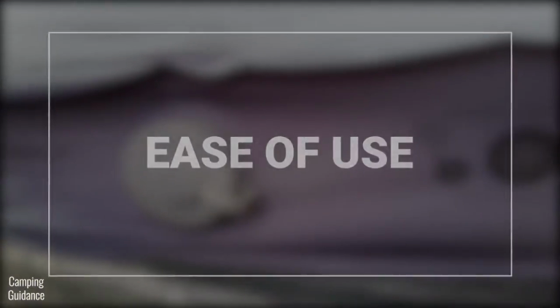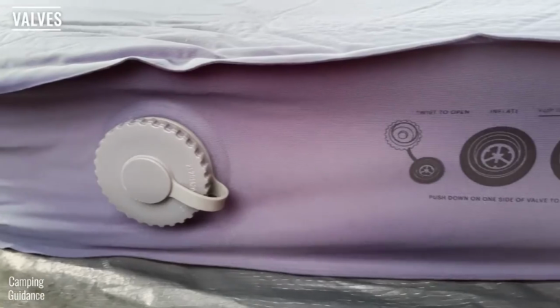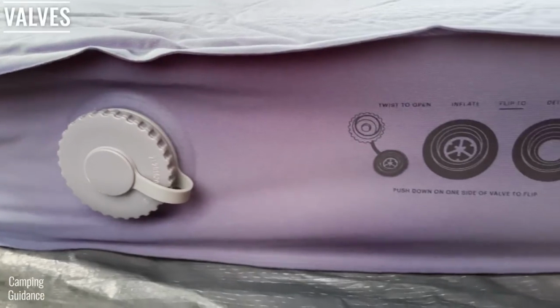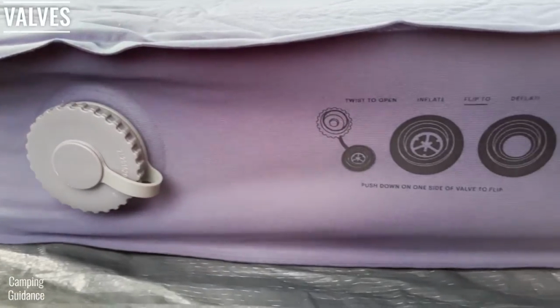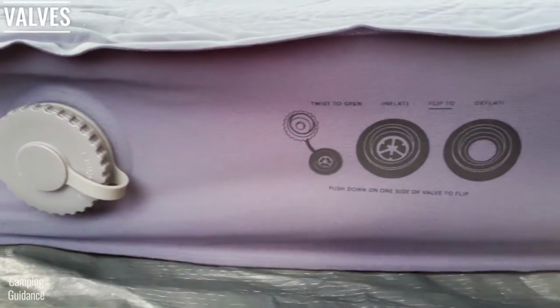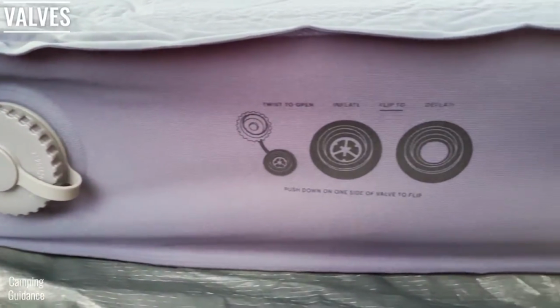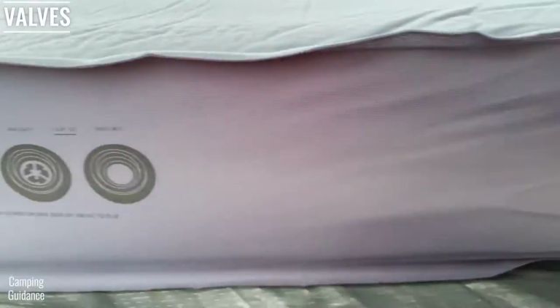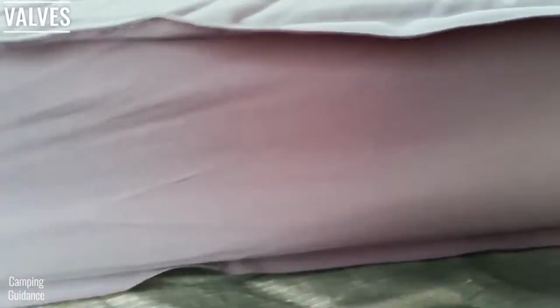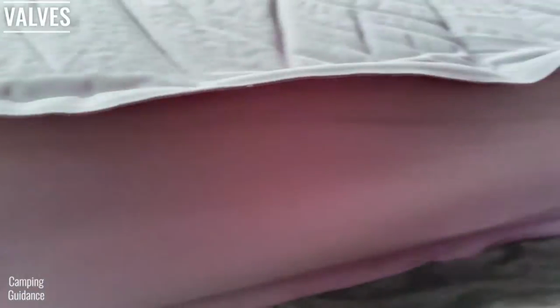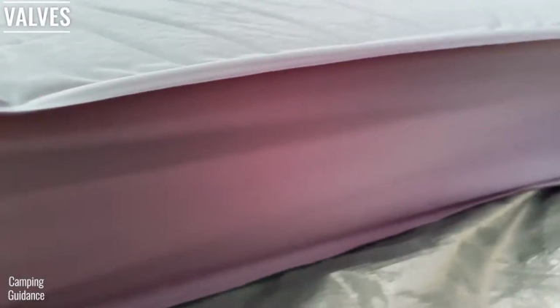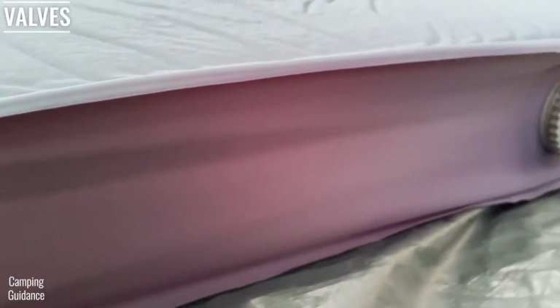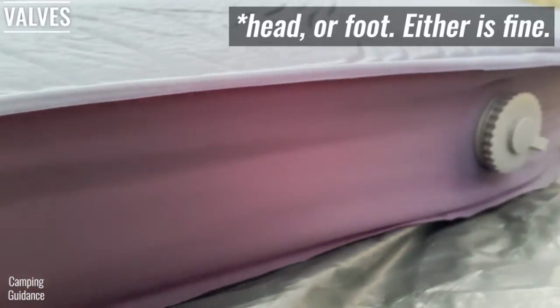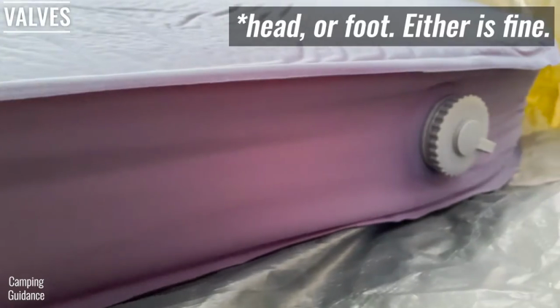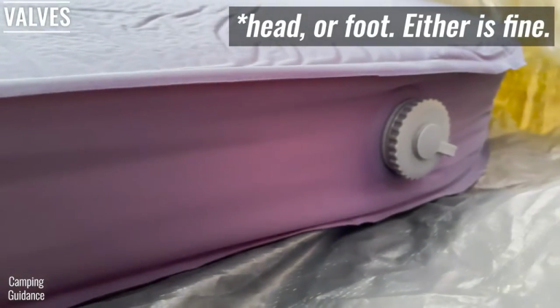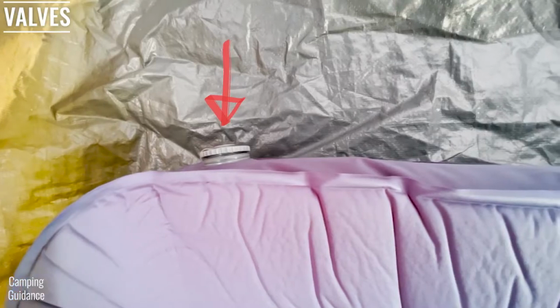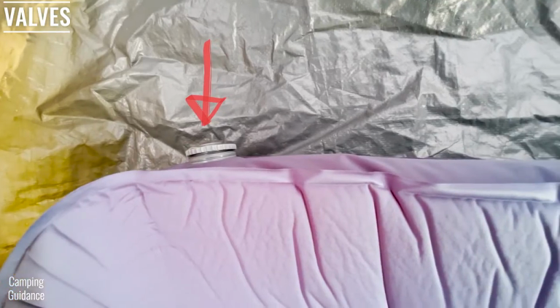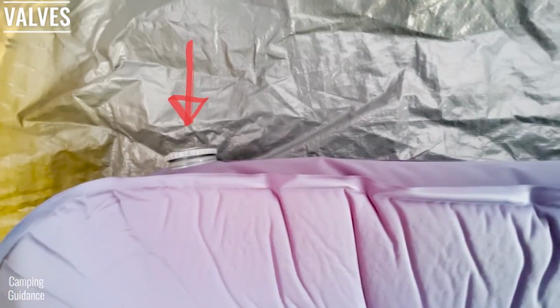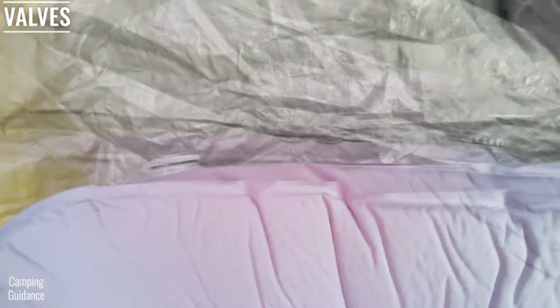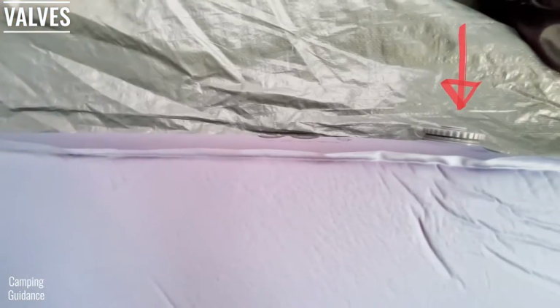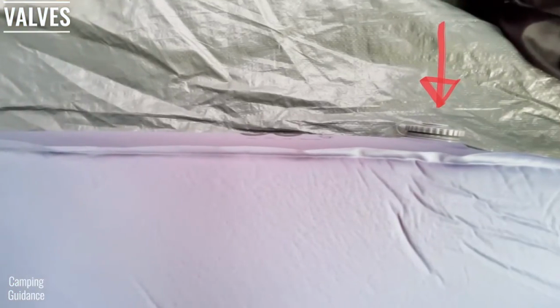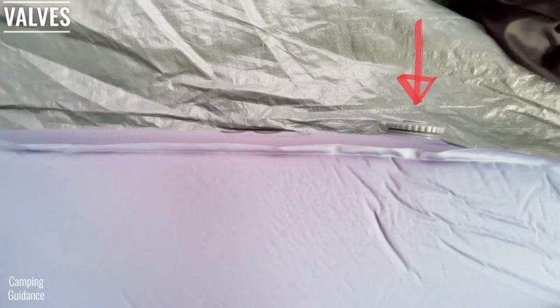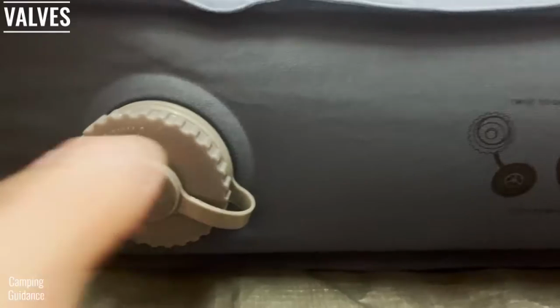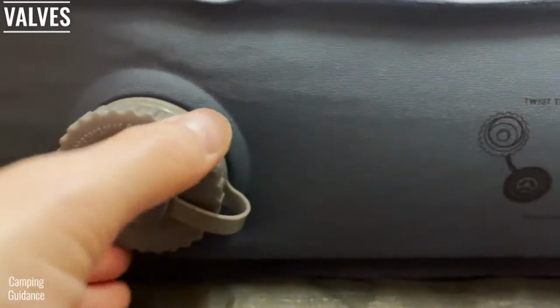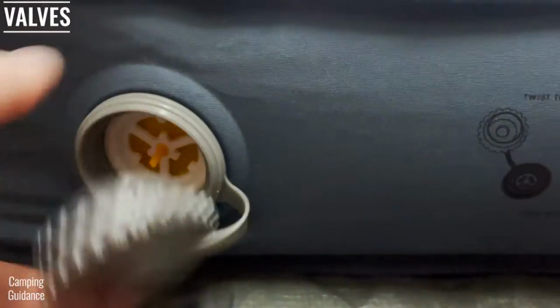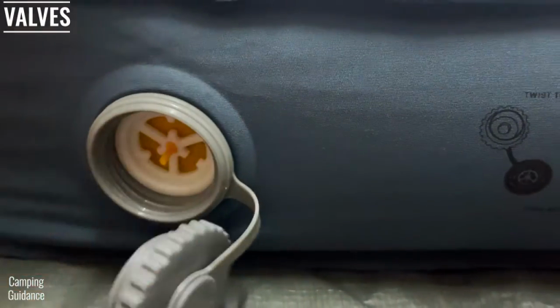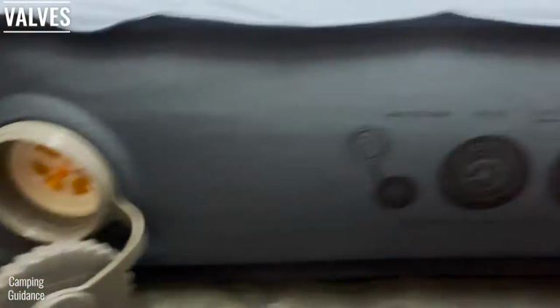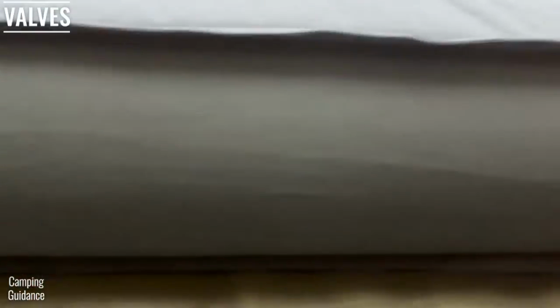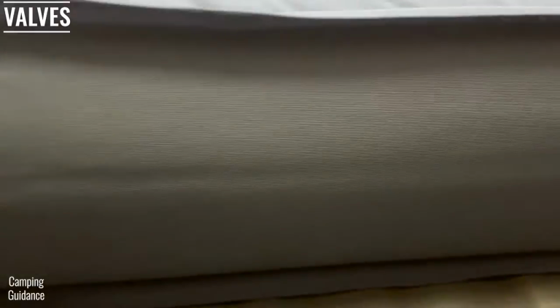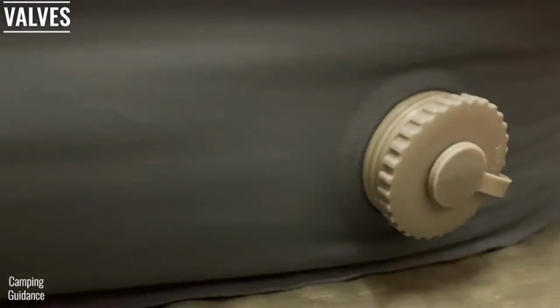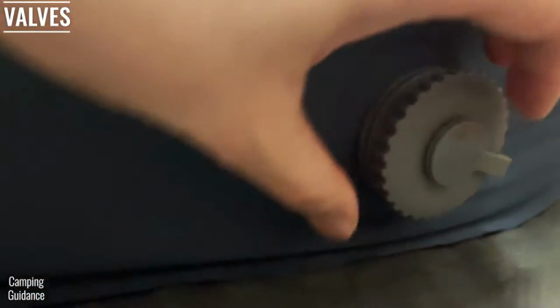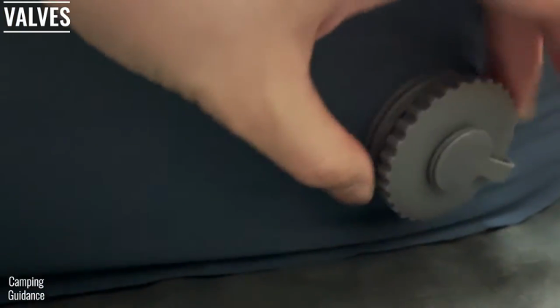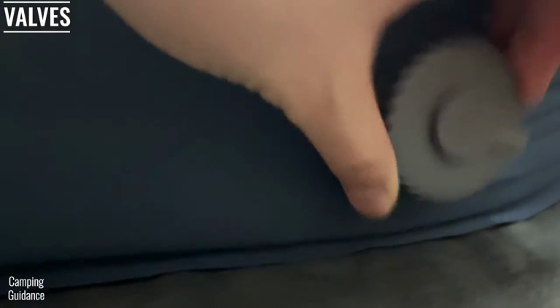The REI Camp Dreamer Double has two valves along the sidewall at the foot of the mattress, which are kind of flush with the surface. Both valves are exactly the same and have both inflation and deflation functions.